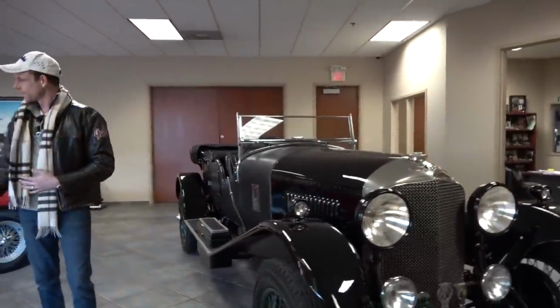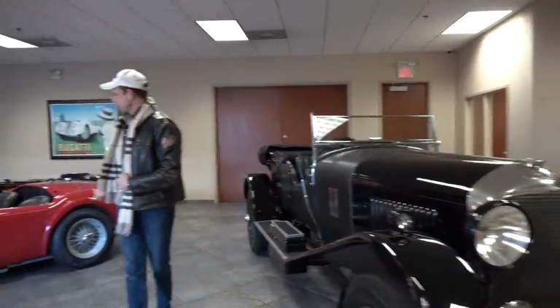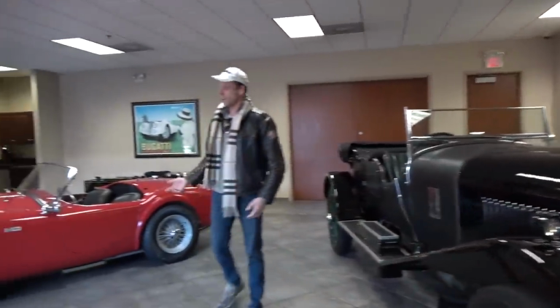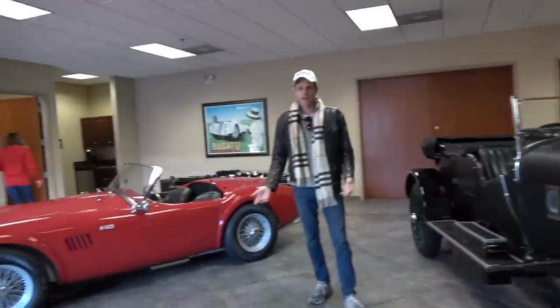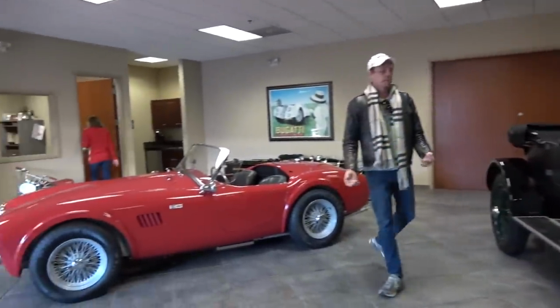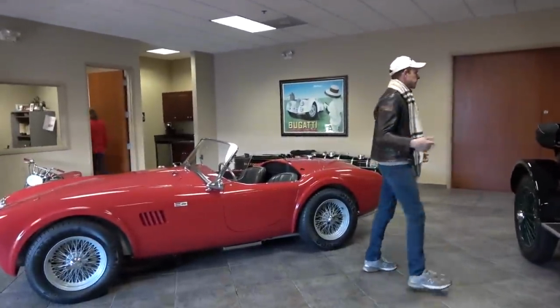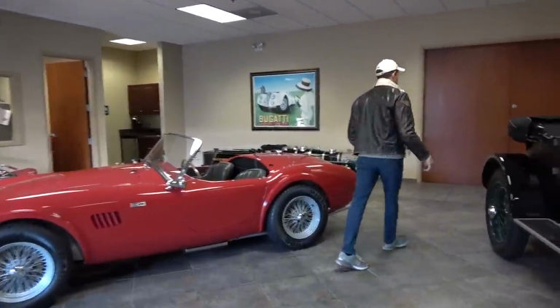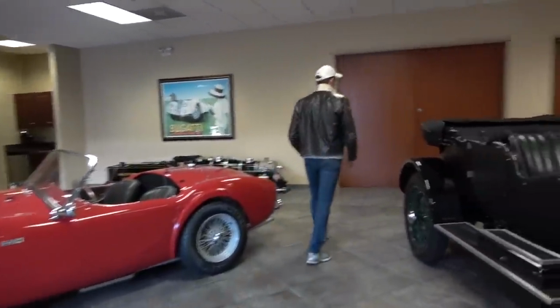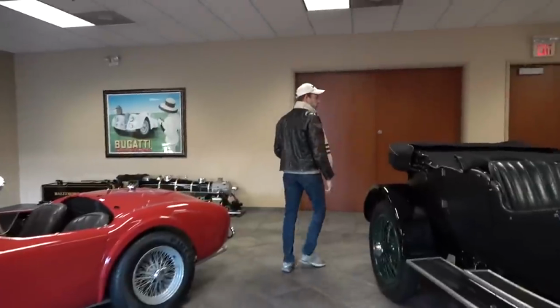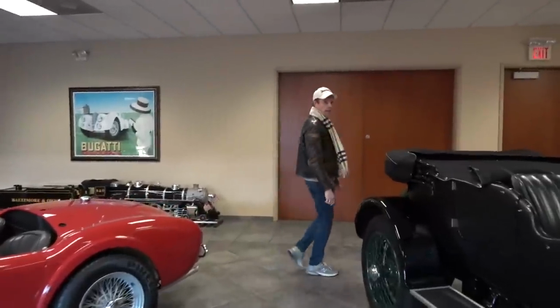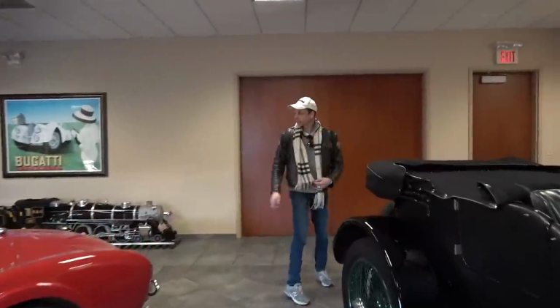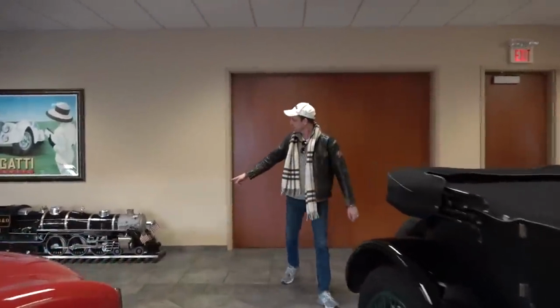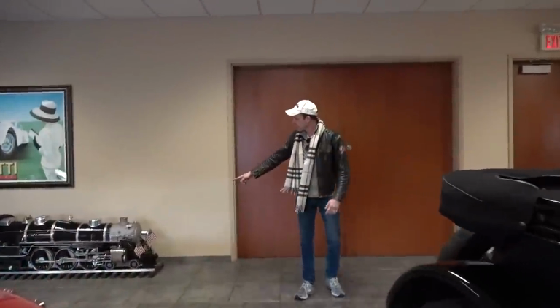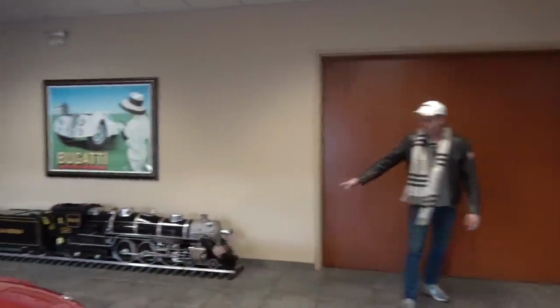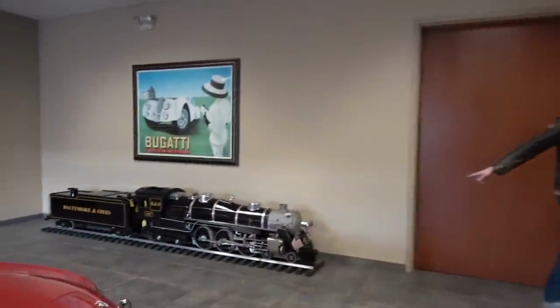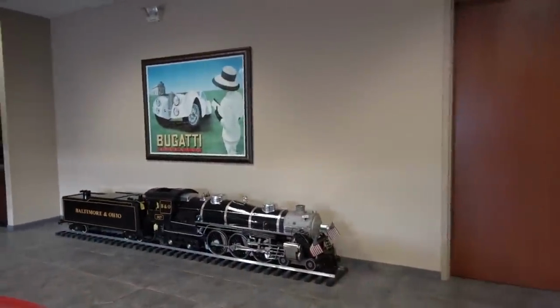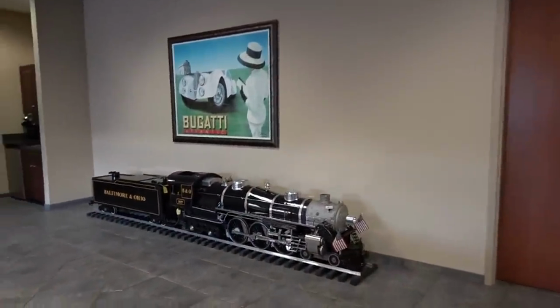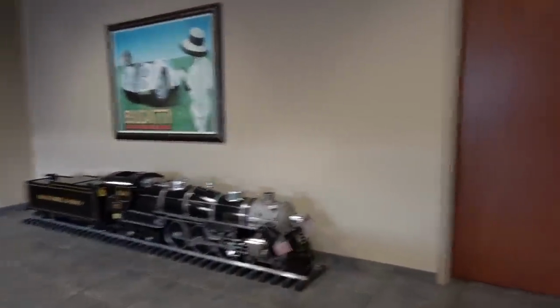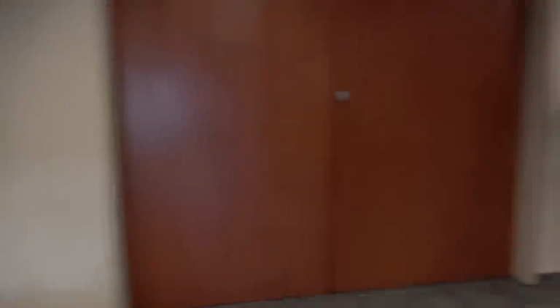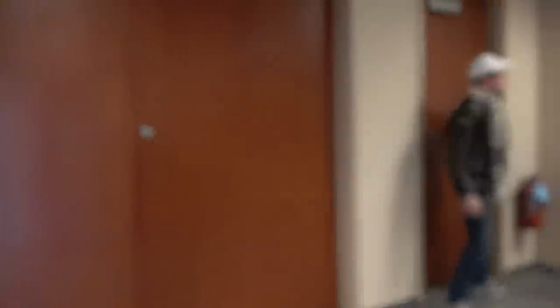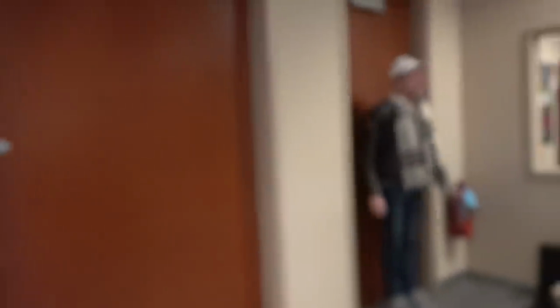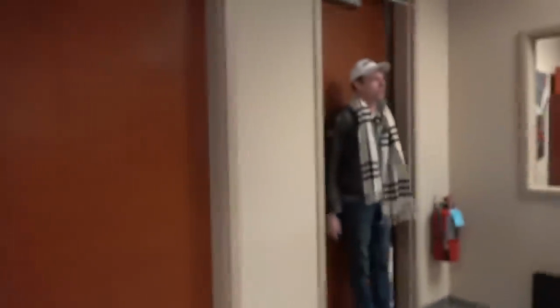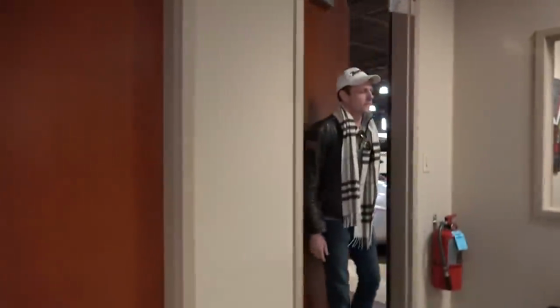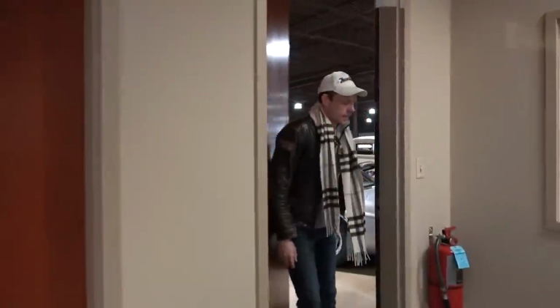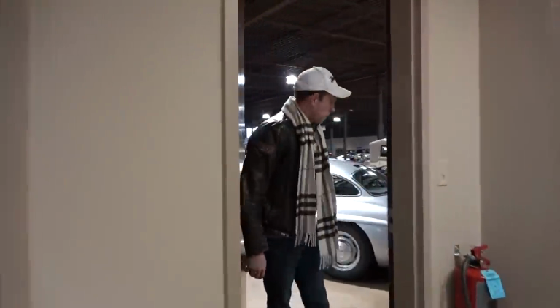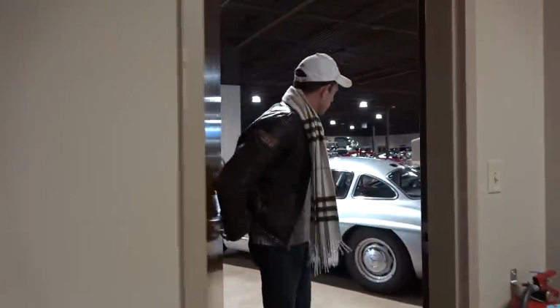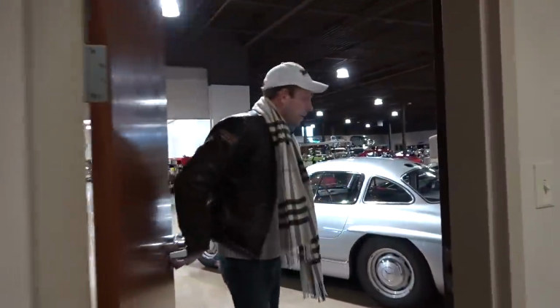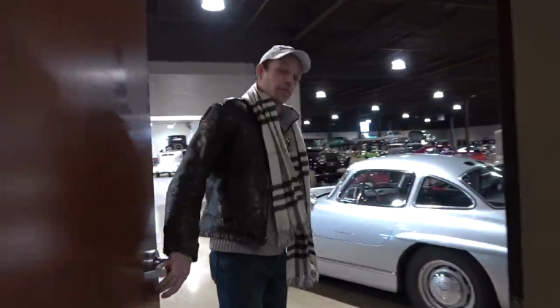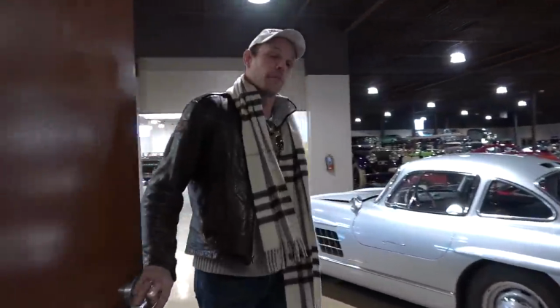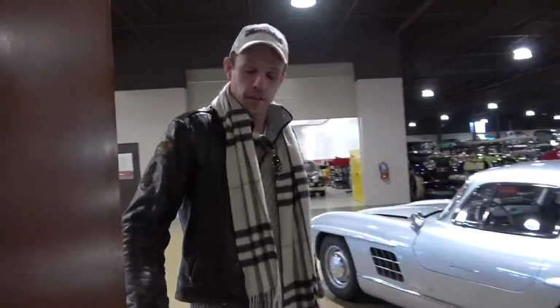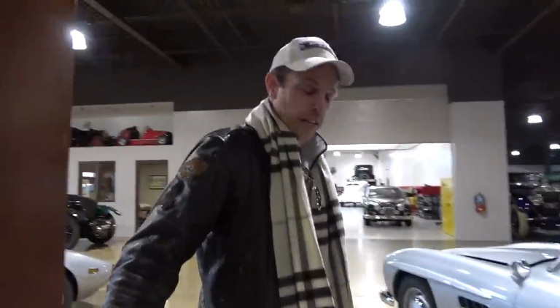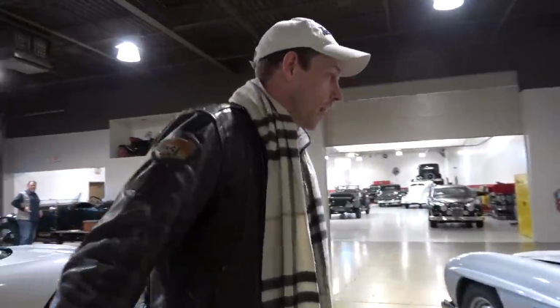There's an AC just hanging out. But great things are back here, I want to show you guys that. Even a live steam model — how neat. These guys are pretty nice. I enjoyed my experience of buying a car from them, and I think you guys are going to like seeing what we've got.